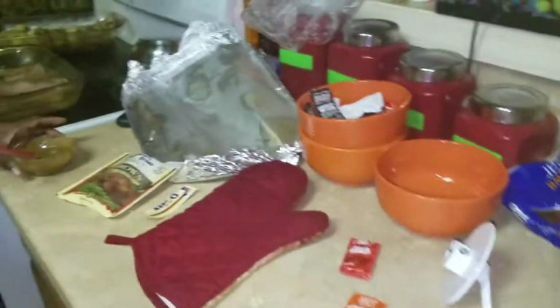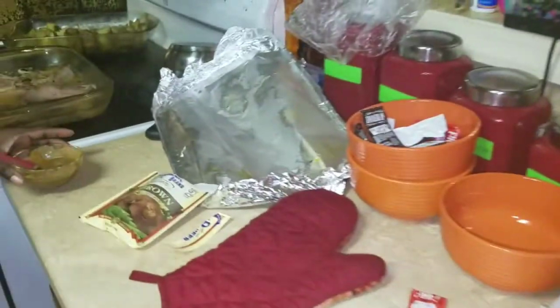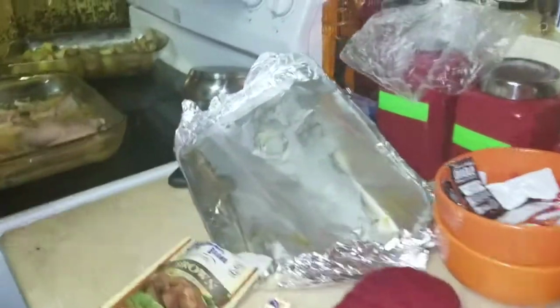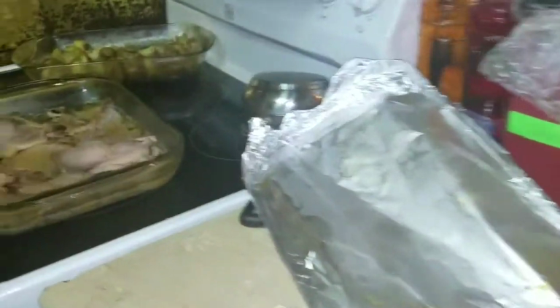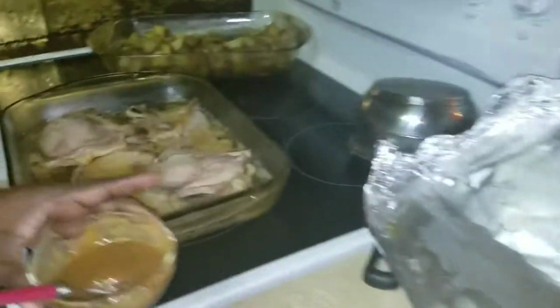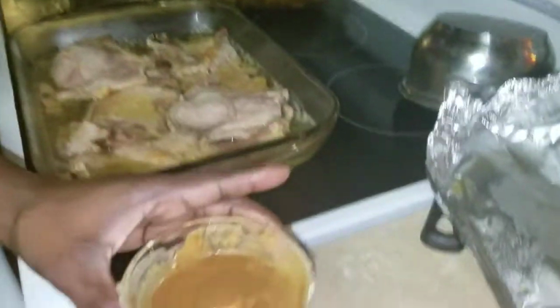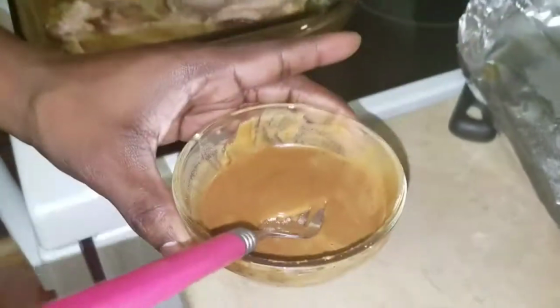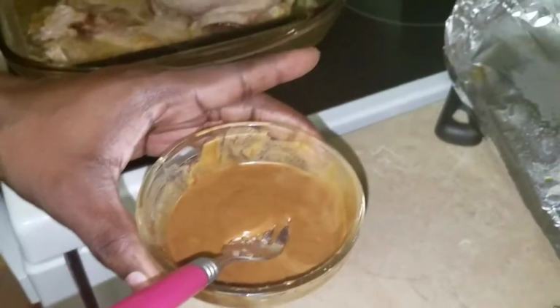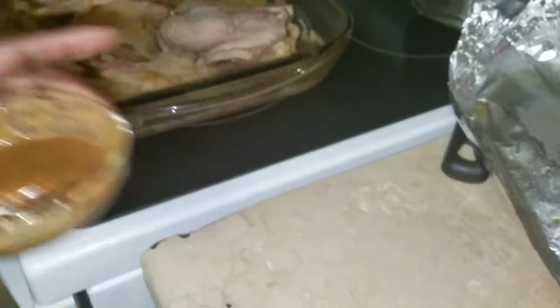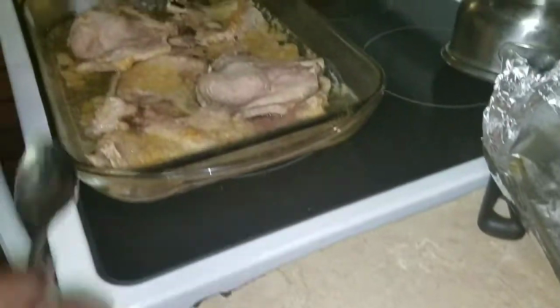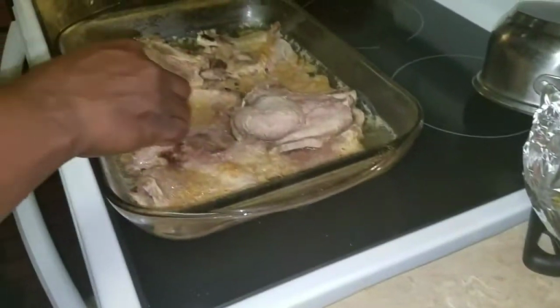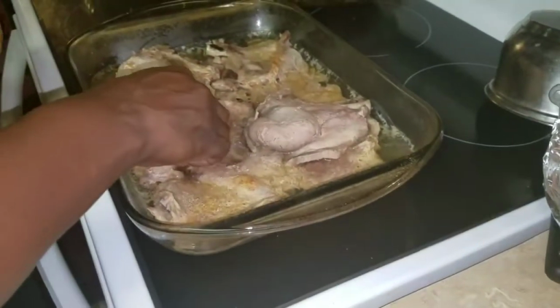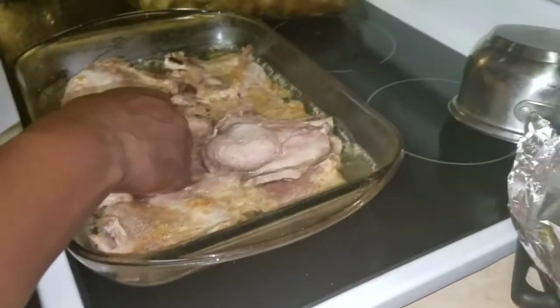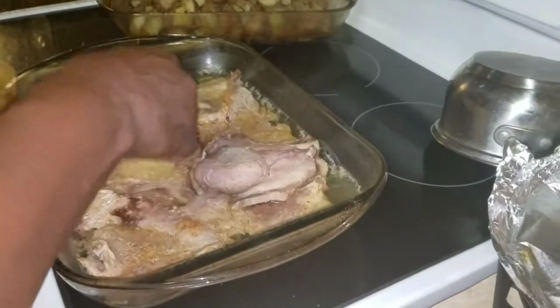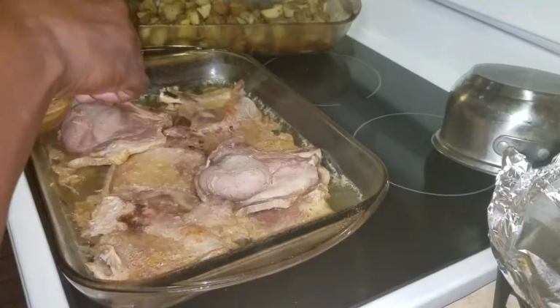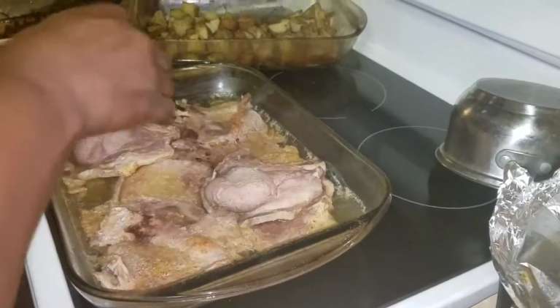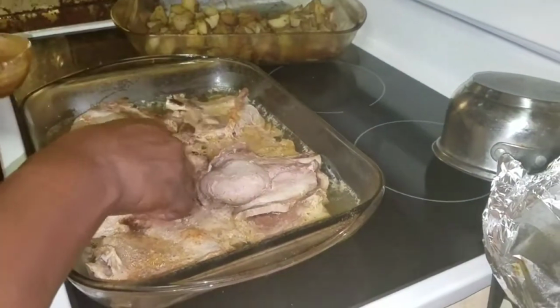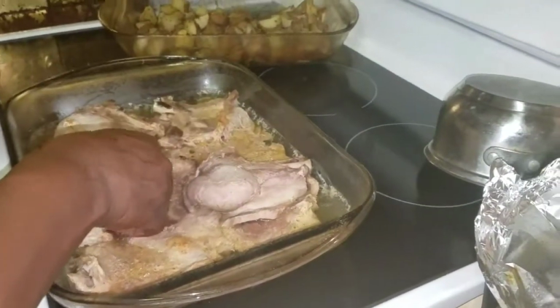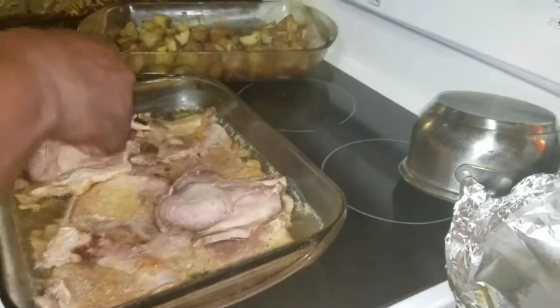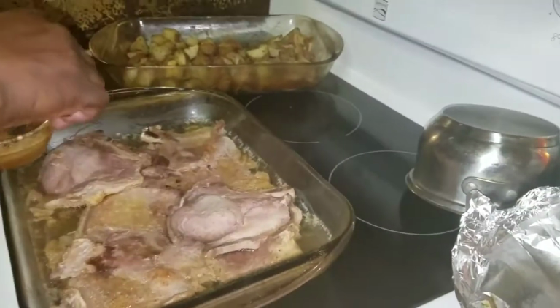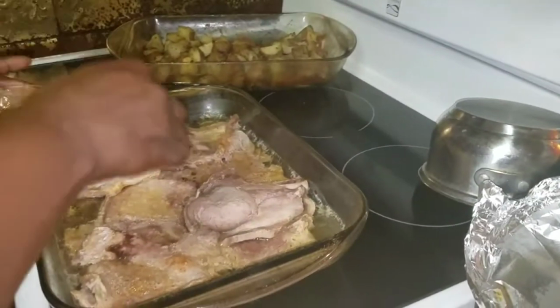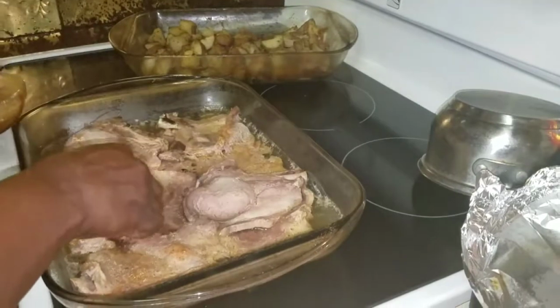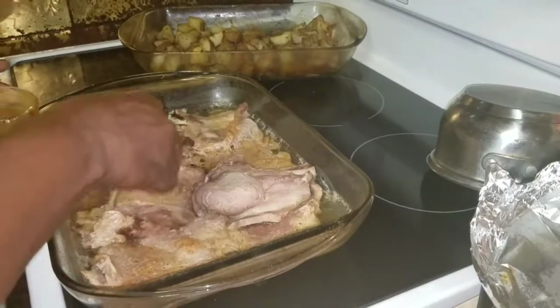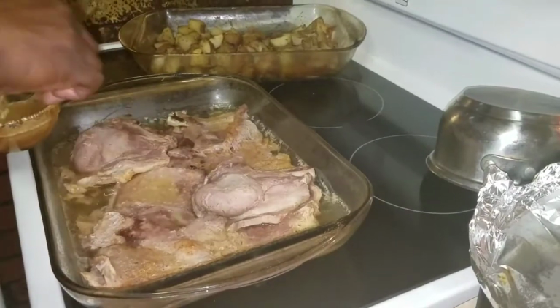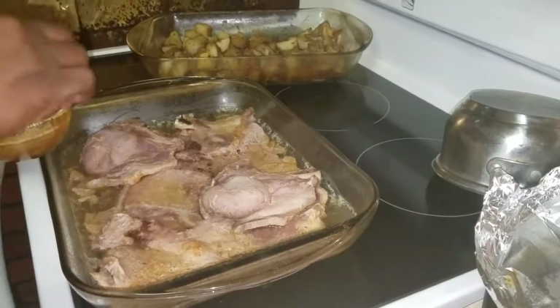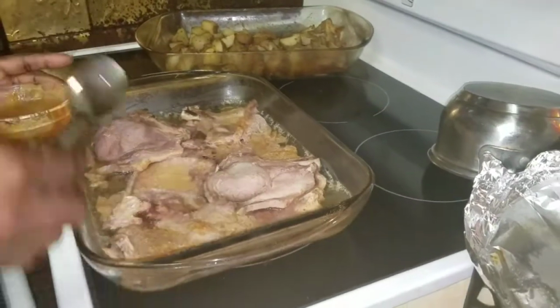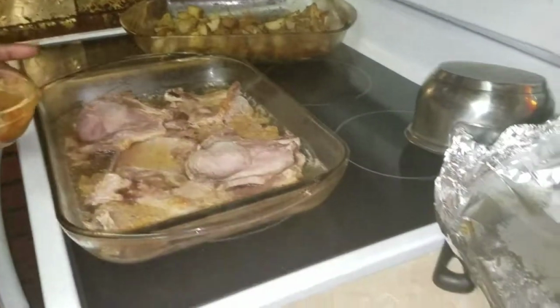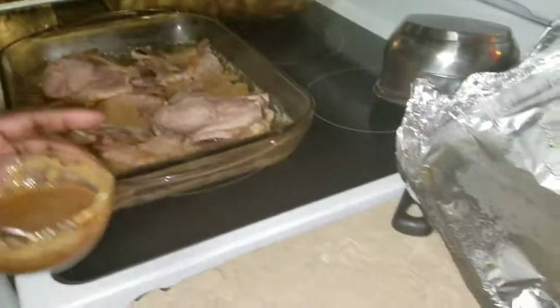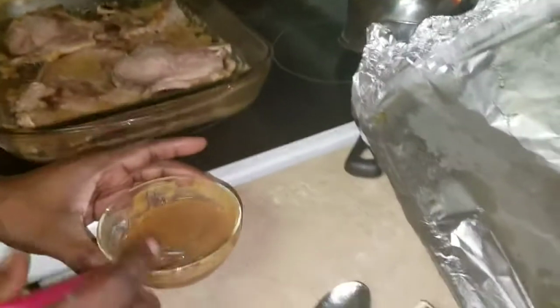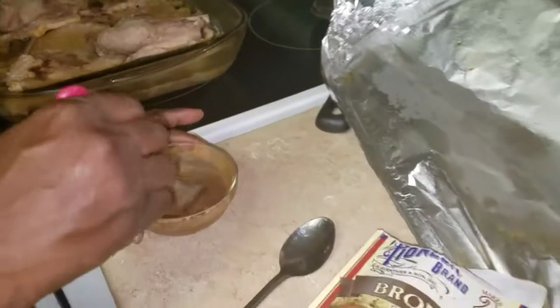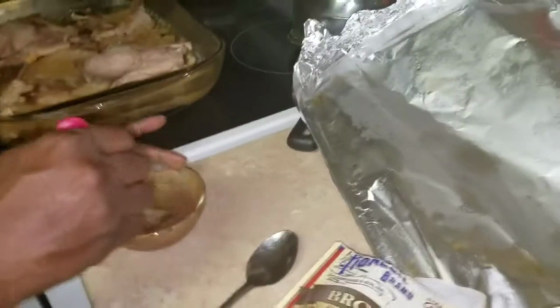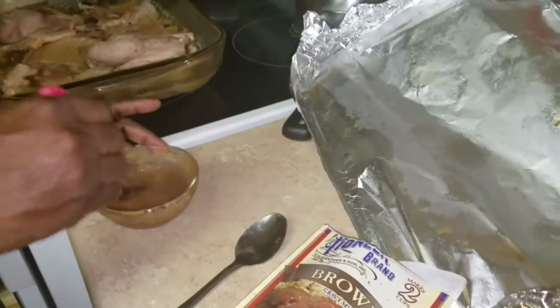If your gravy gets too thick, you just need to add a little of the juice to thin it out before you put it in there. Because if you don't, you will make chunks.